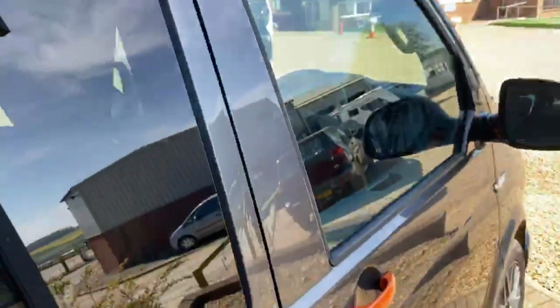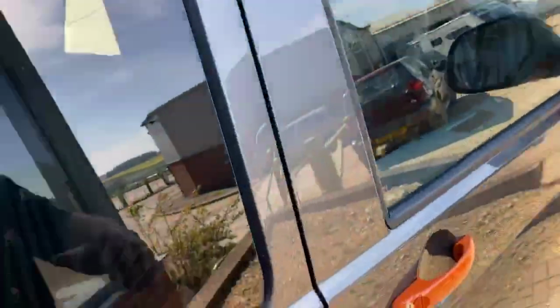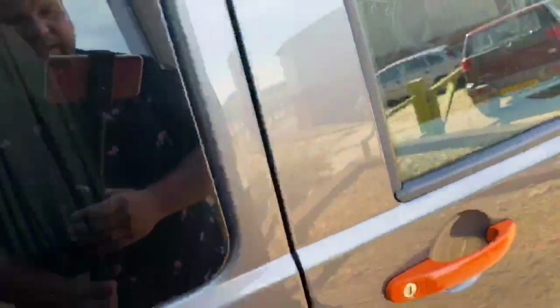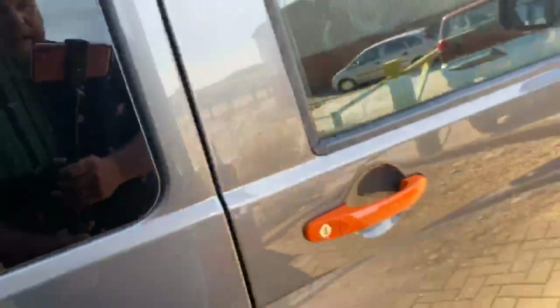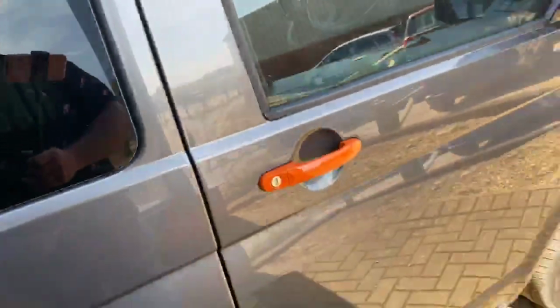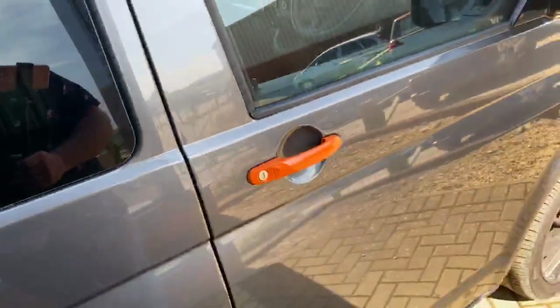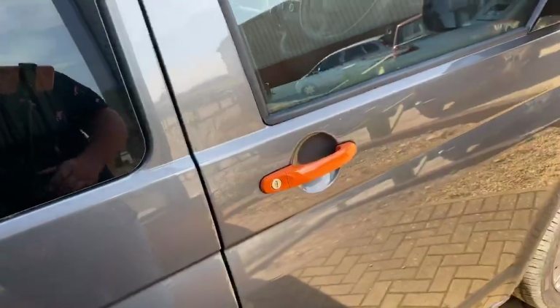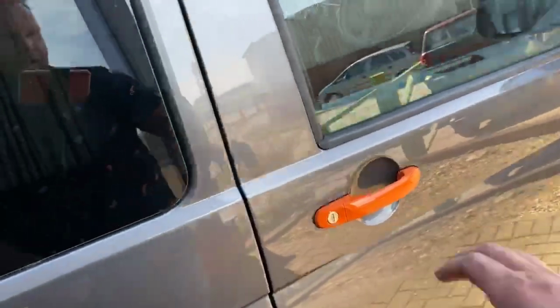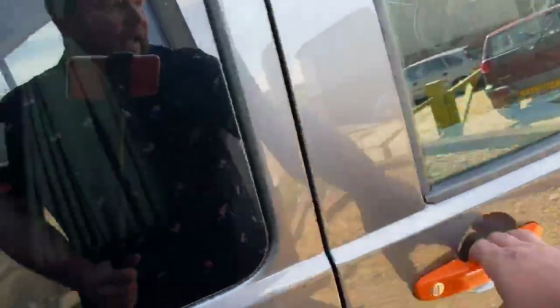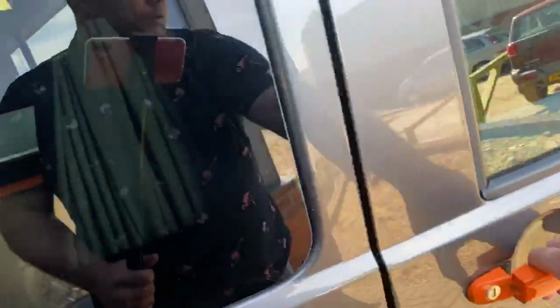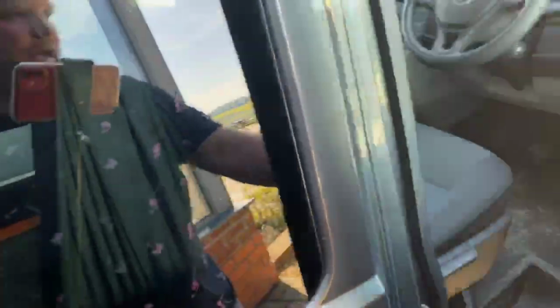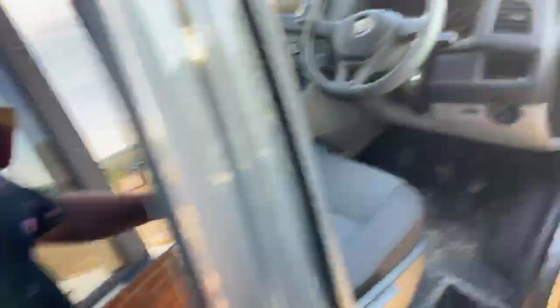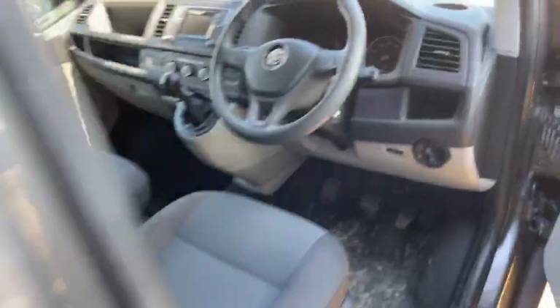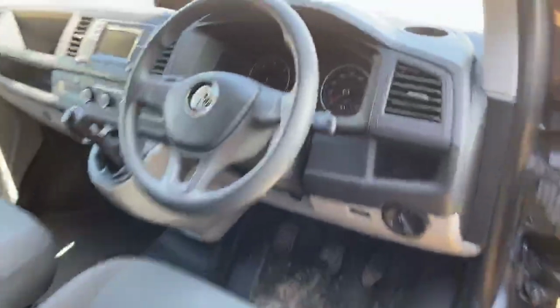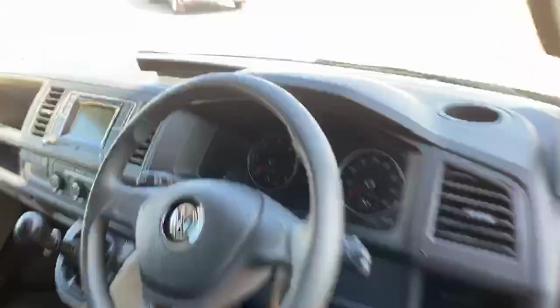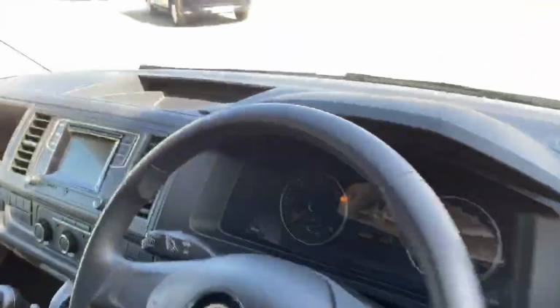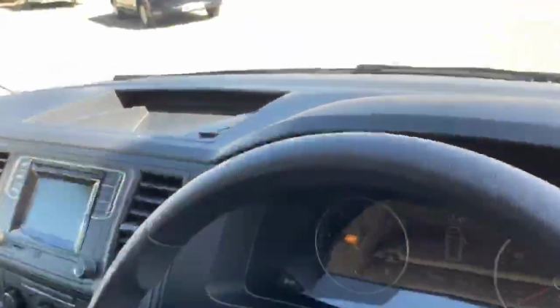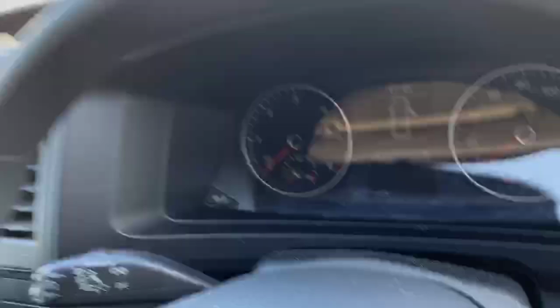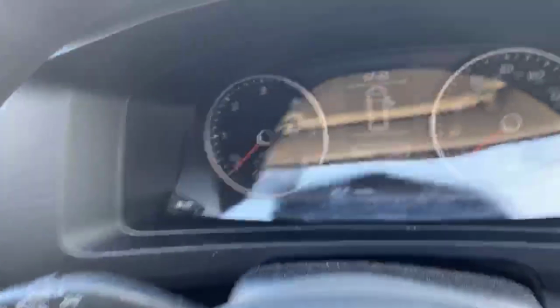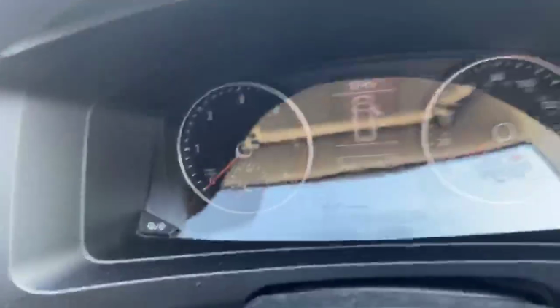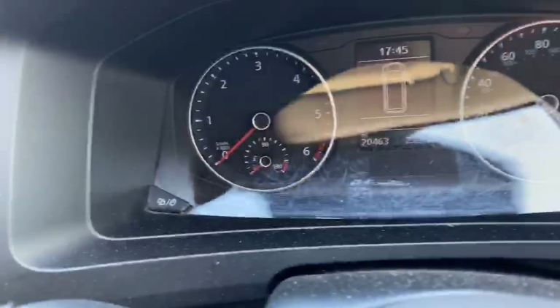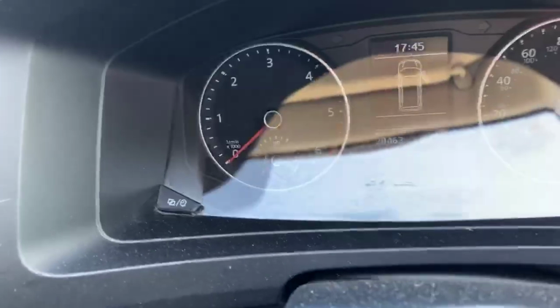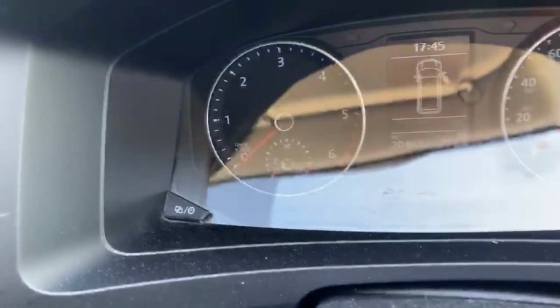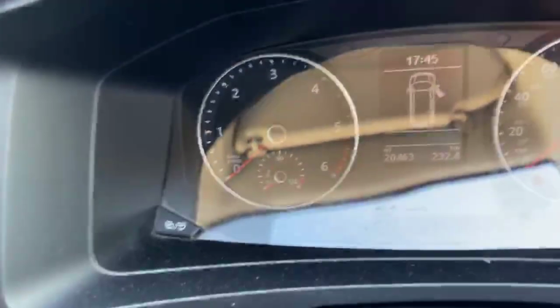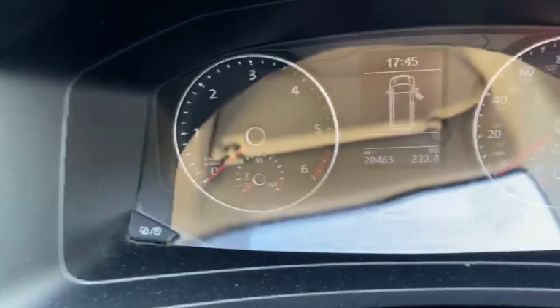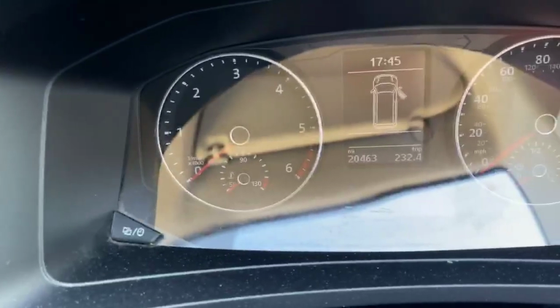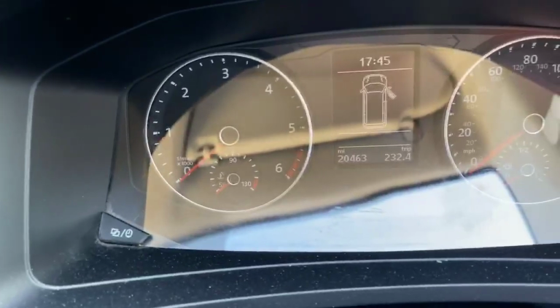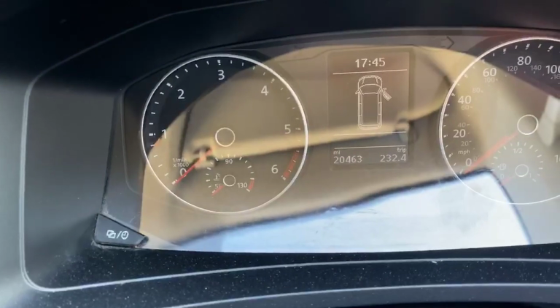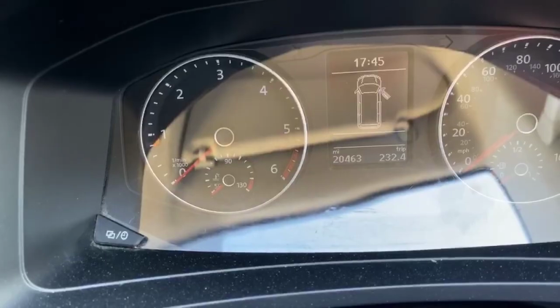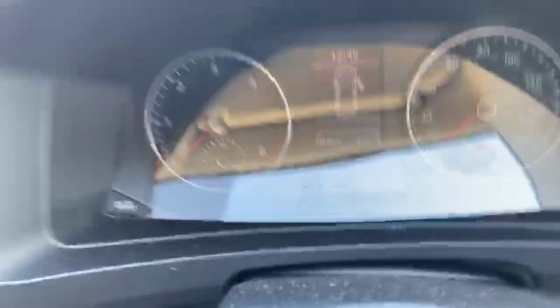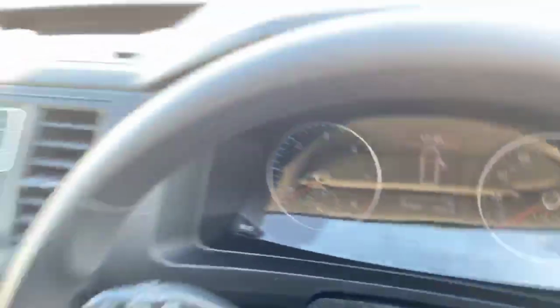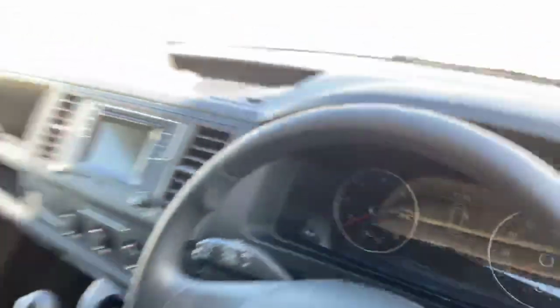Gloss detailing pack throughout on the handles and the mirrors. And as mentioned earlier, just to give you a look at that genuine mileage: 20,463.